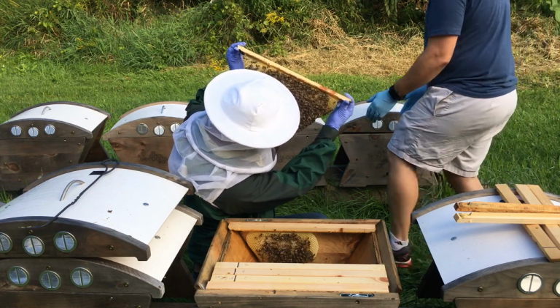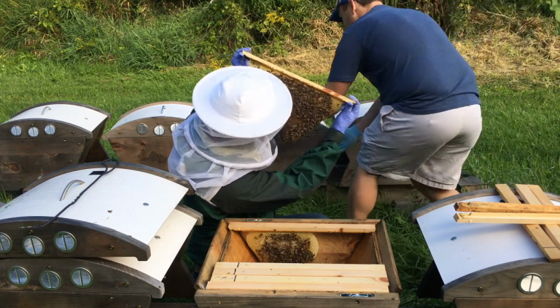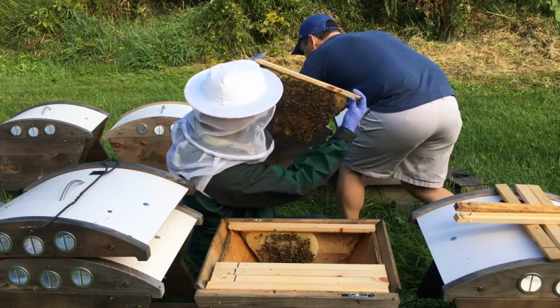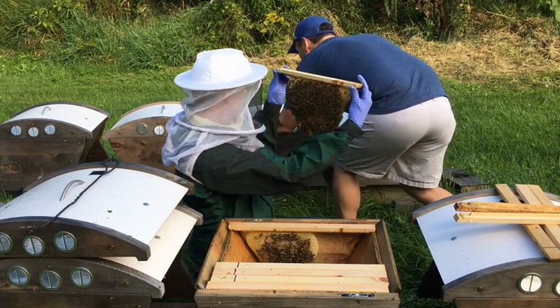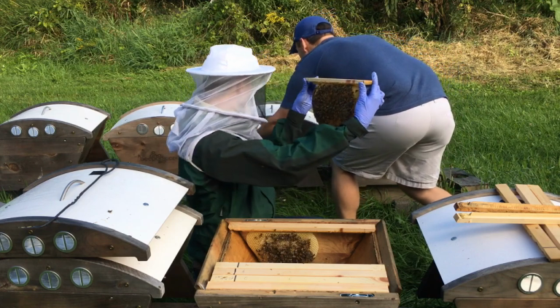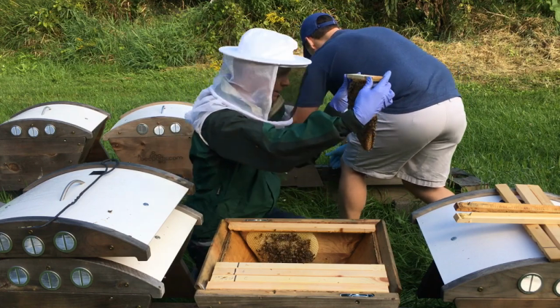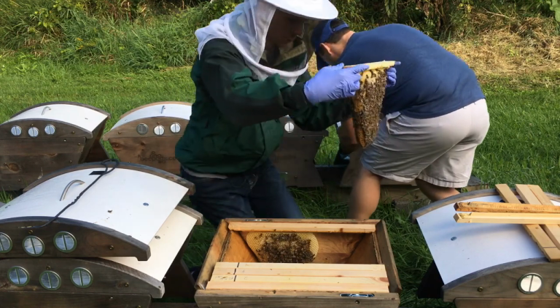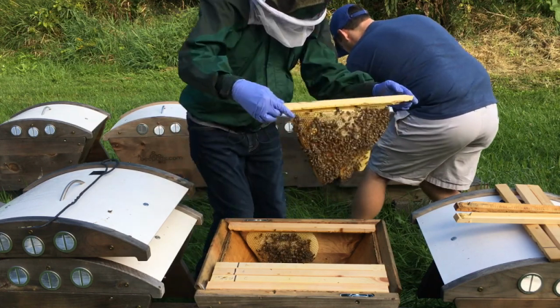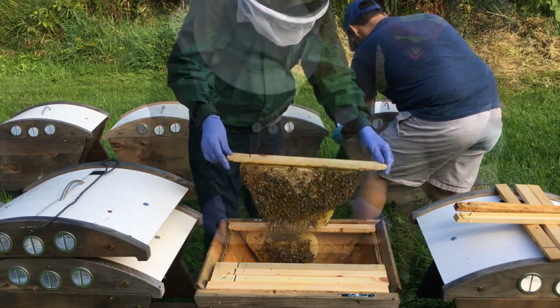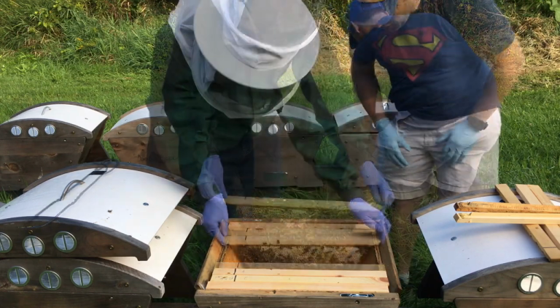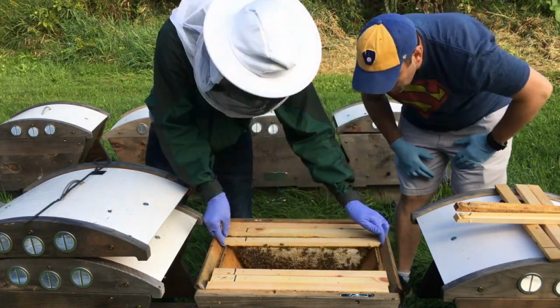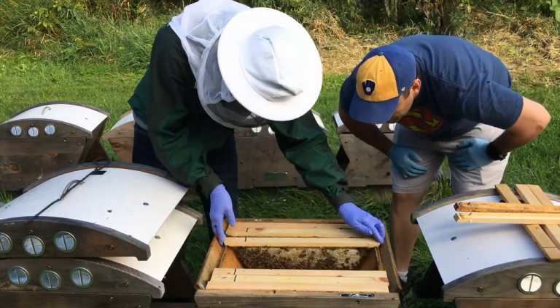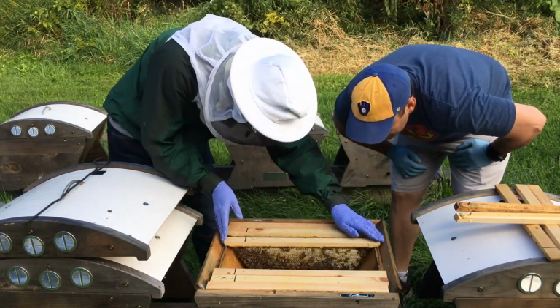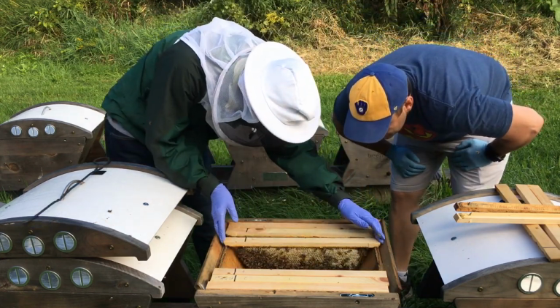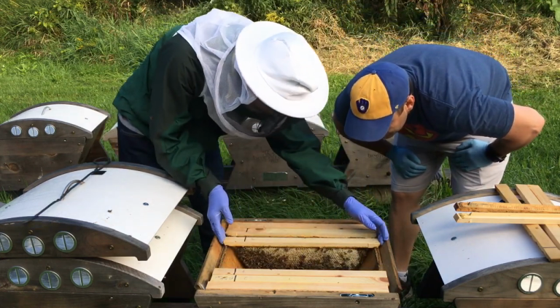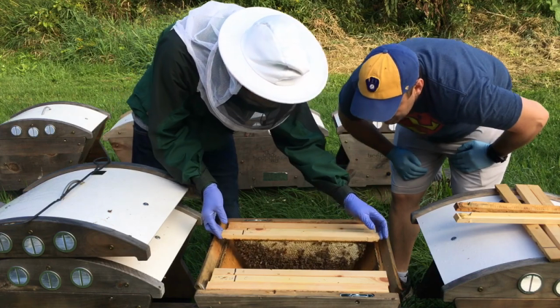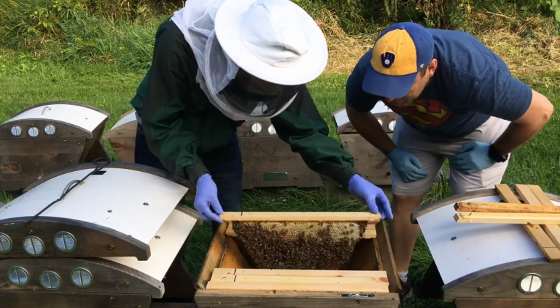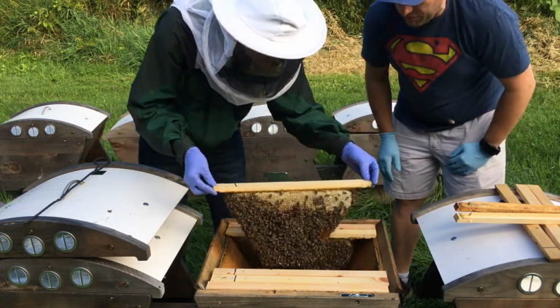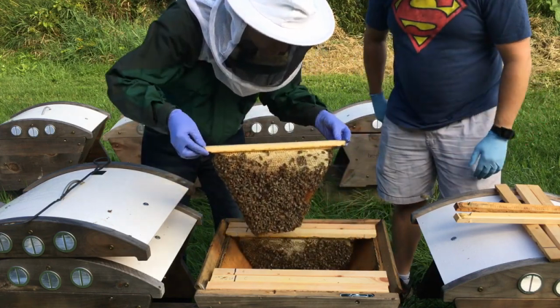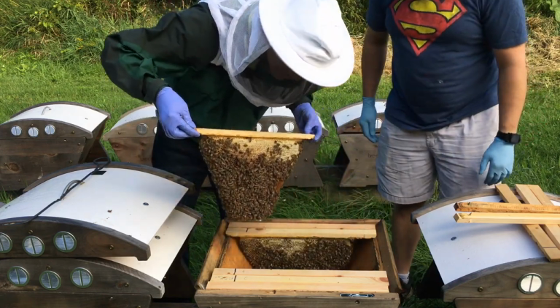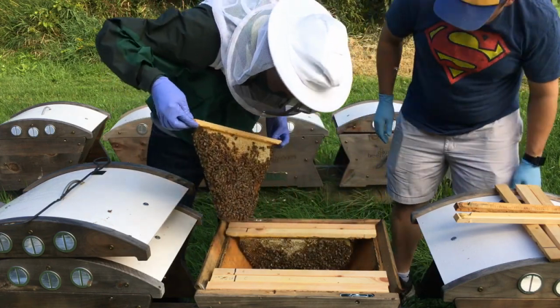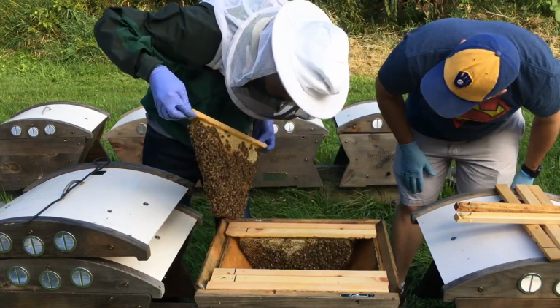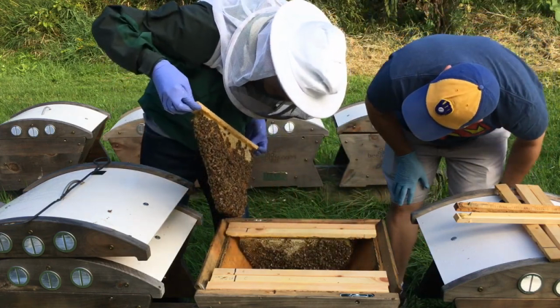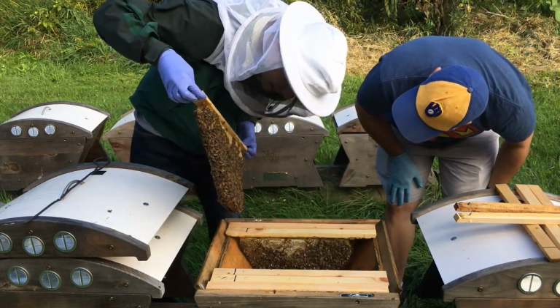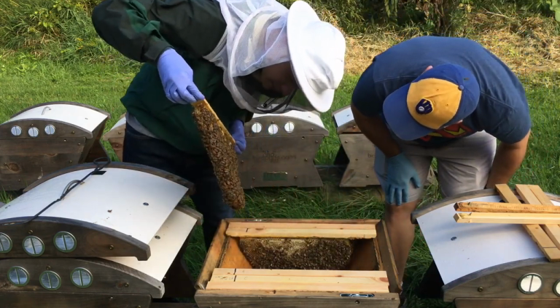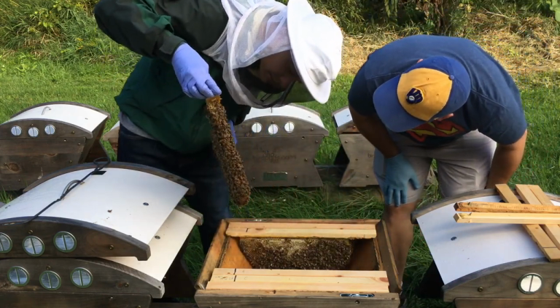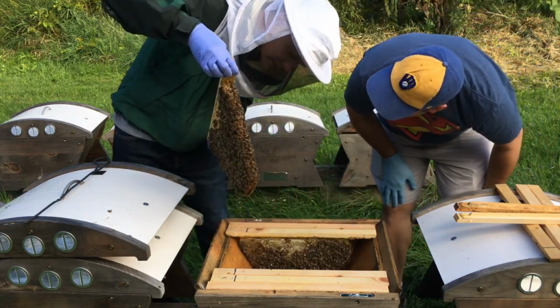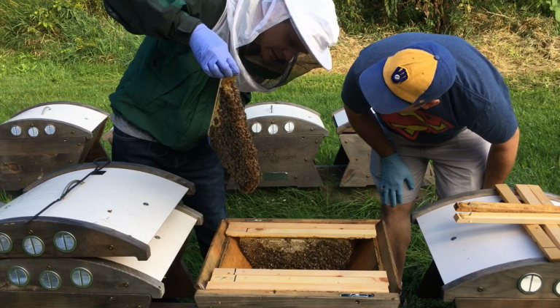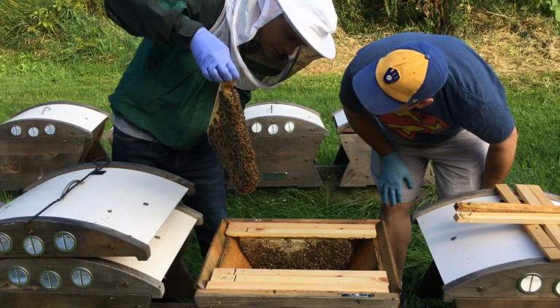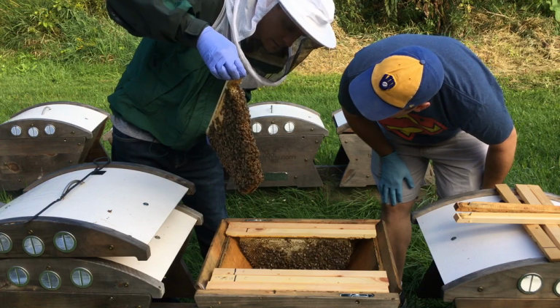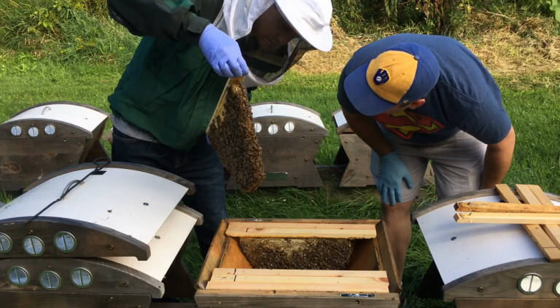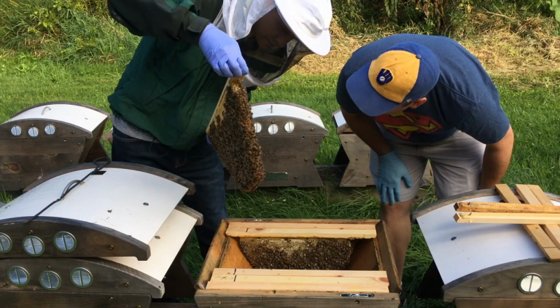There are some eggs in here, so we do have a queen. Look at all that brood — beautiful. That's some nectar. What are you seeing in there? Nectar and honey.